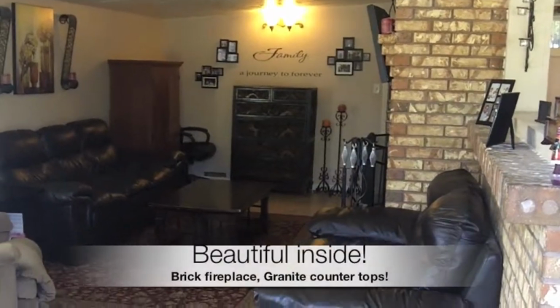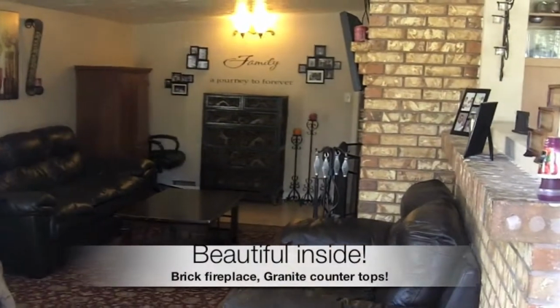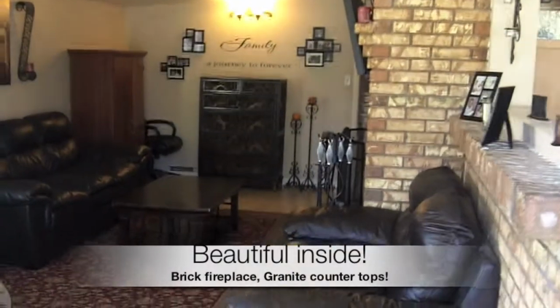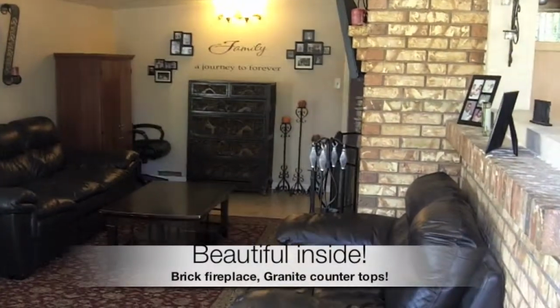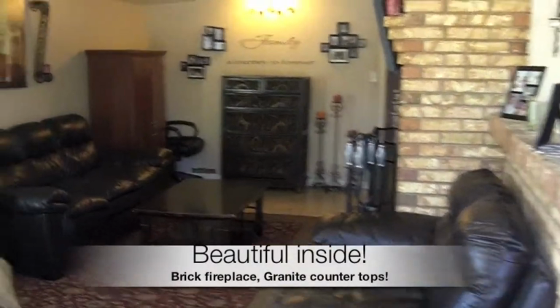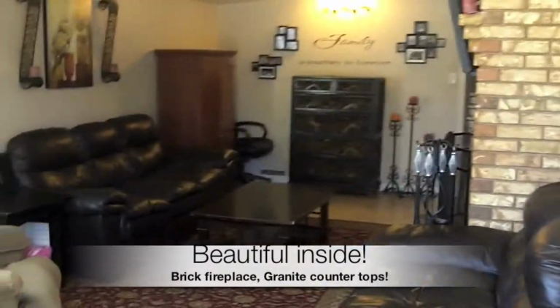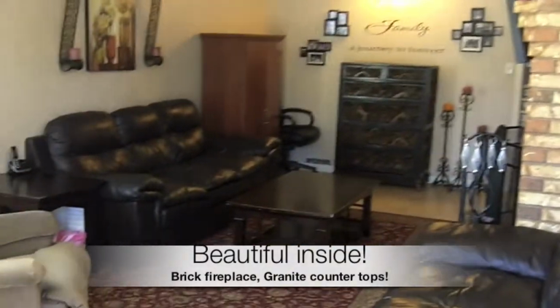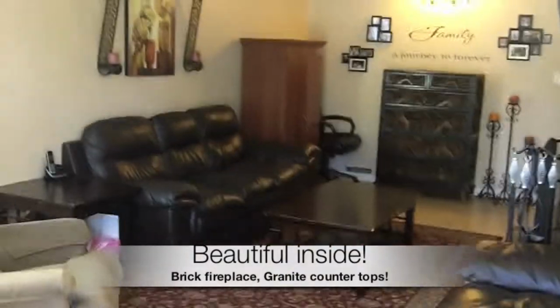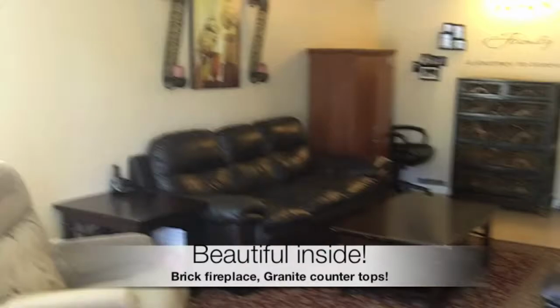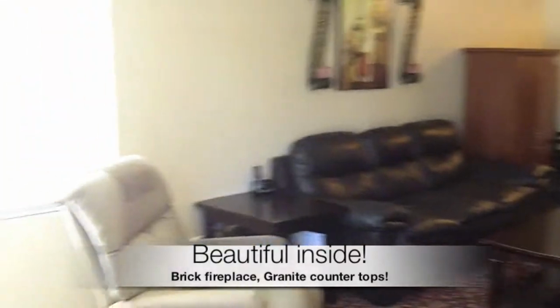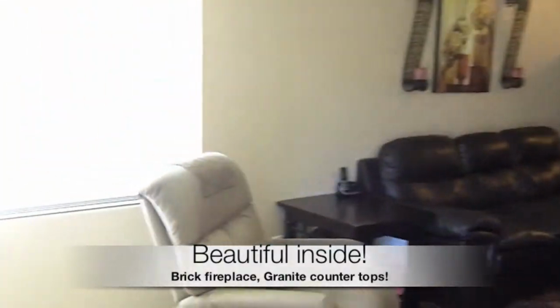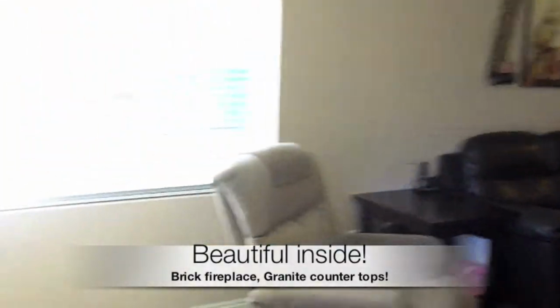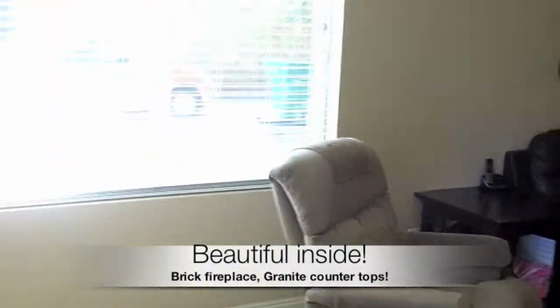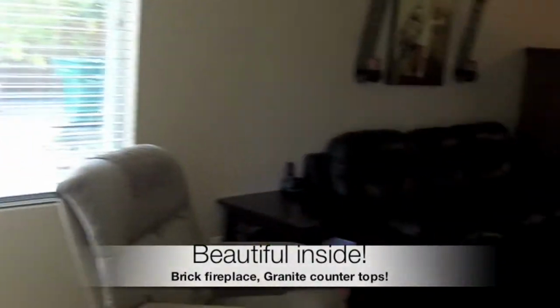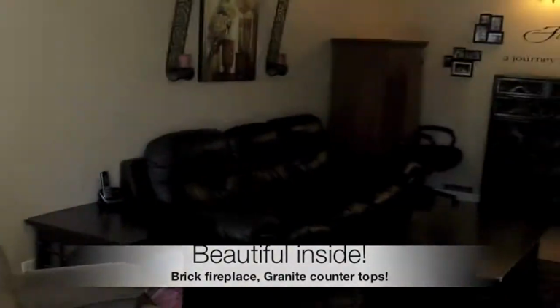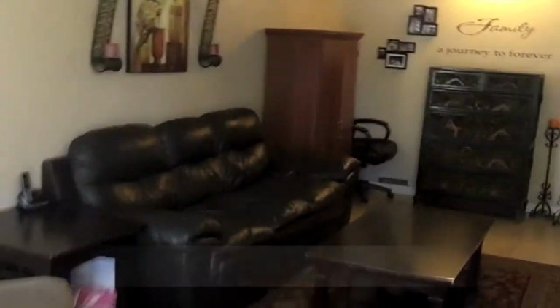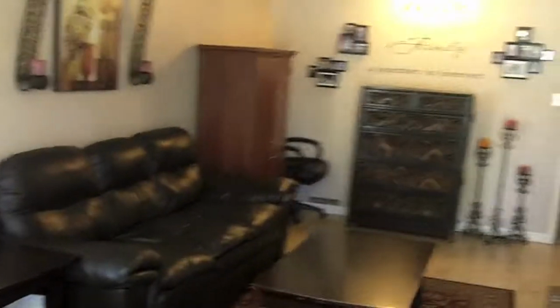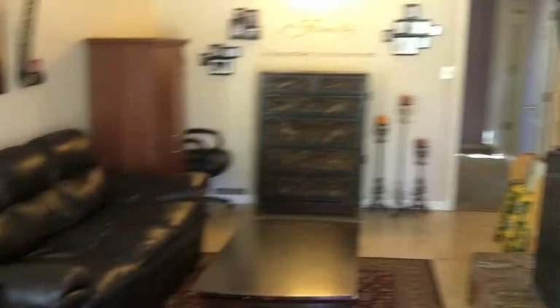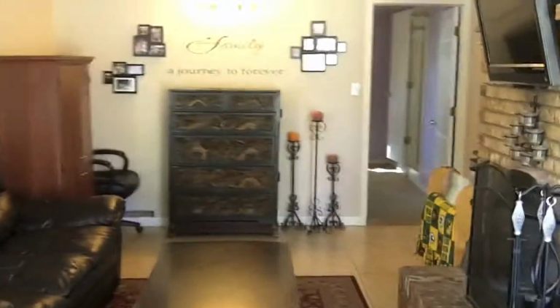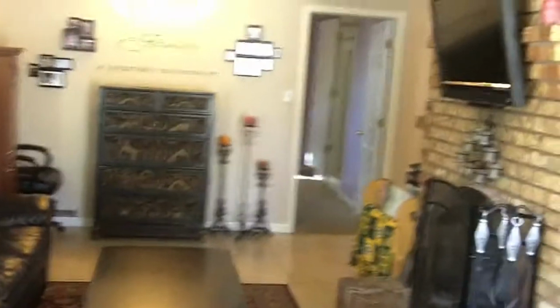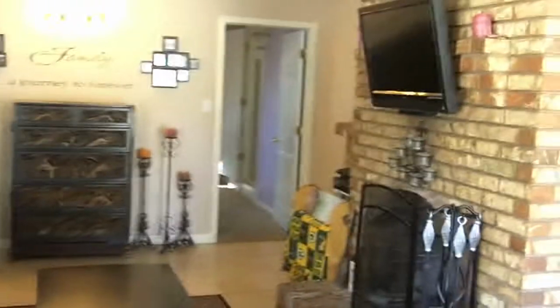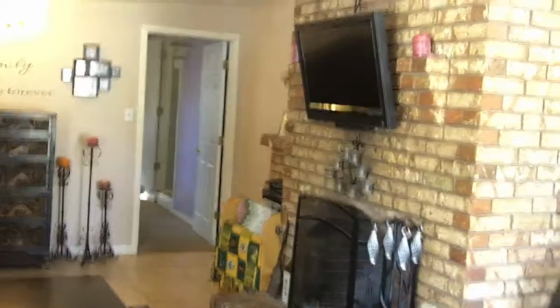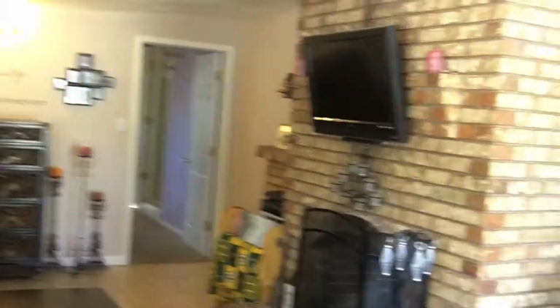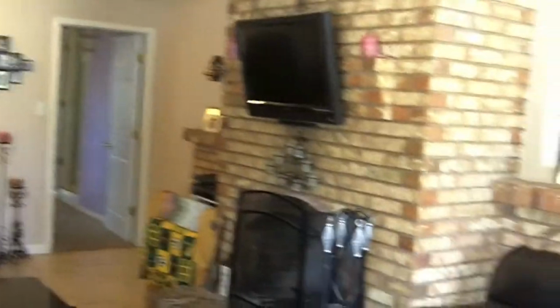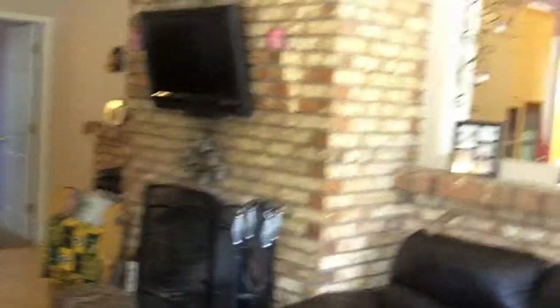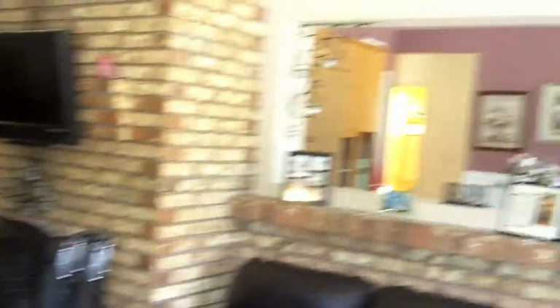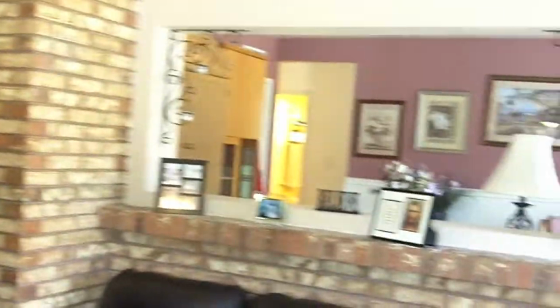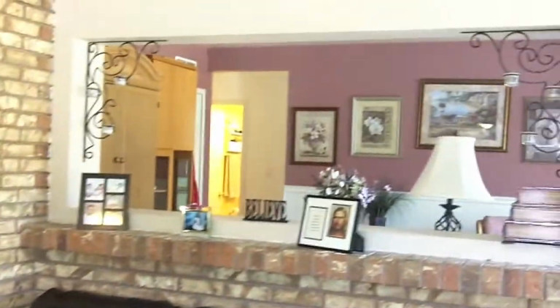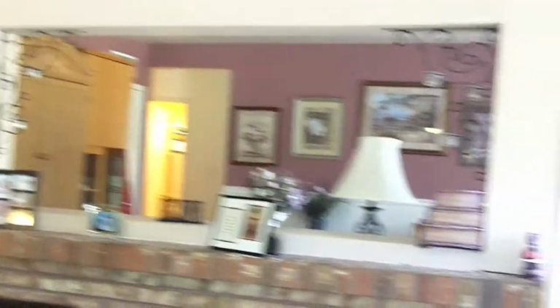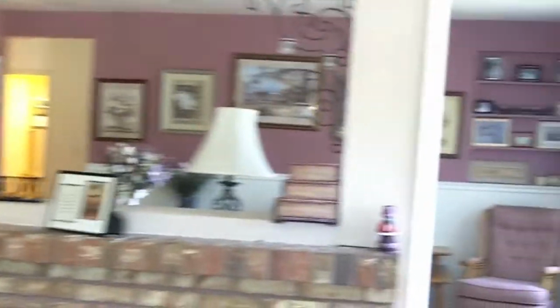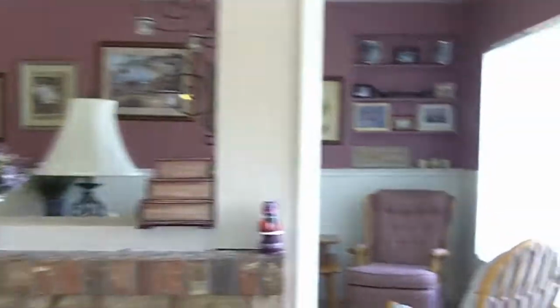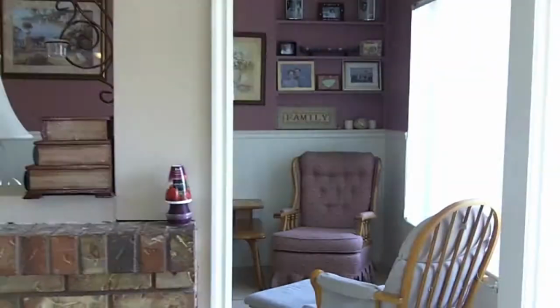Here we go walking into this nice family room here. It's nice and big, you got plenty of space. Got a nice brick fireplace there, your mounted TV. Just come in here to the dining area — you got more room.